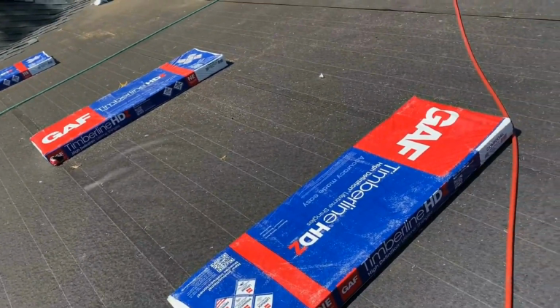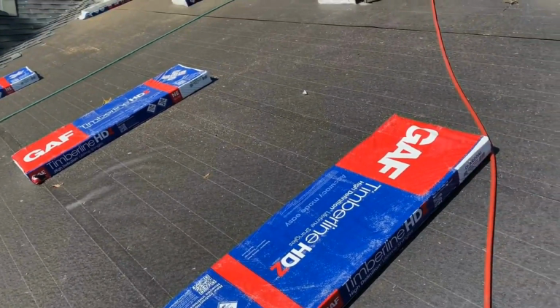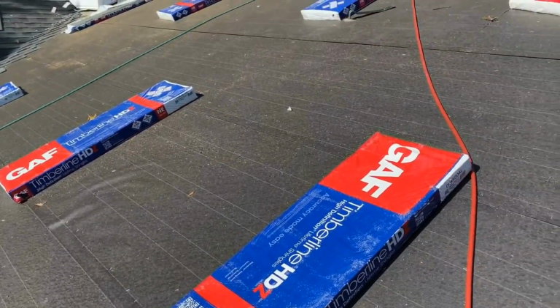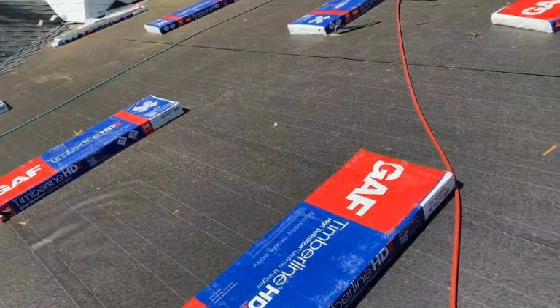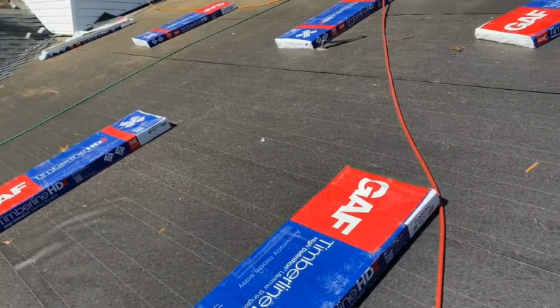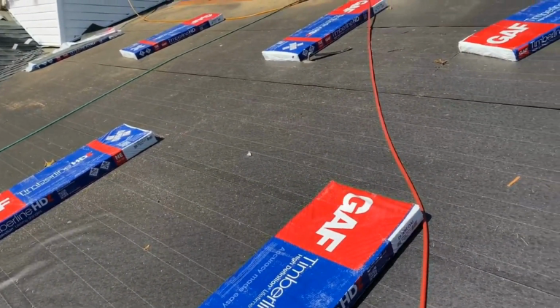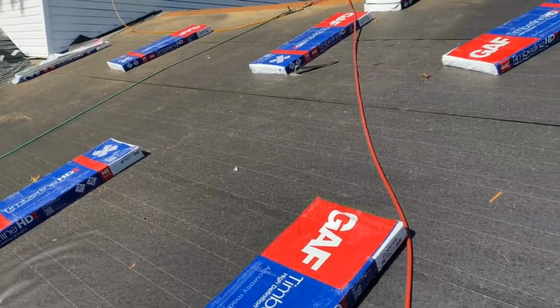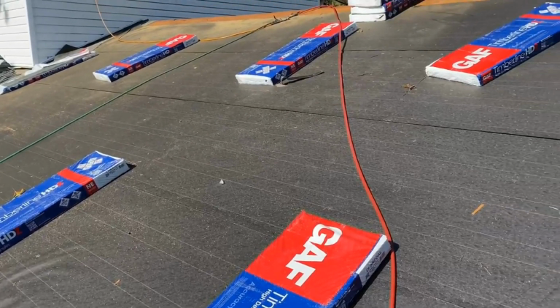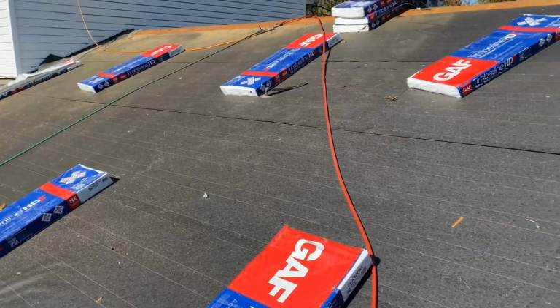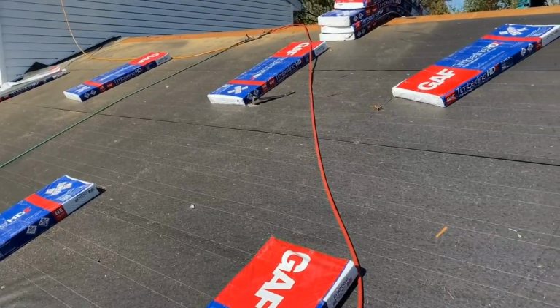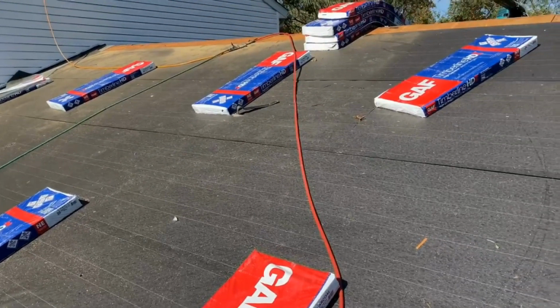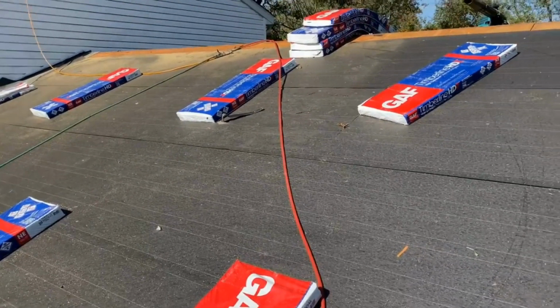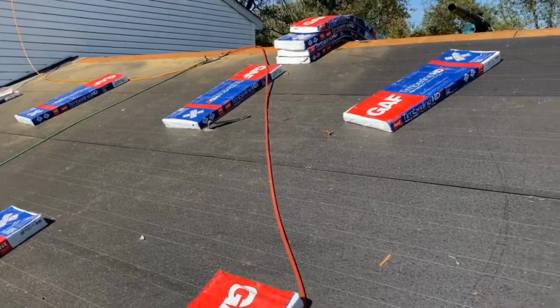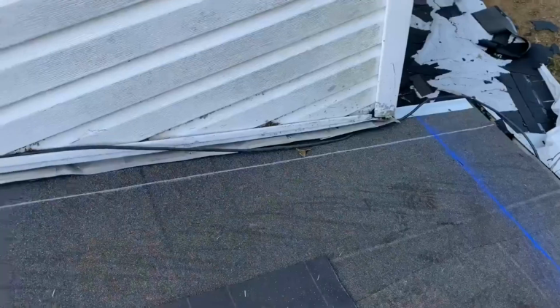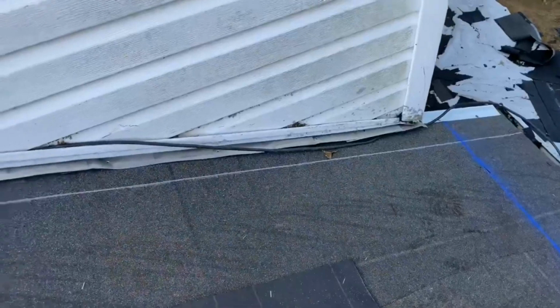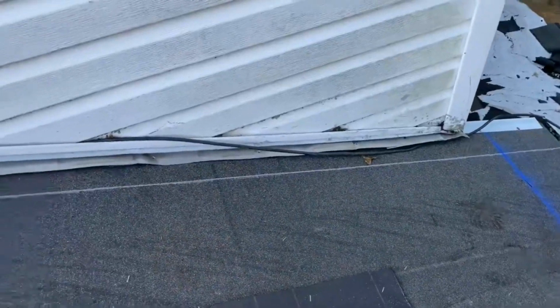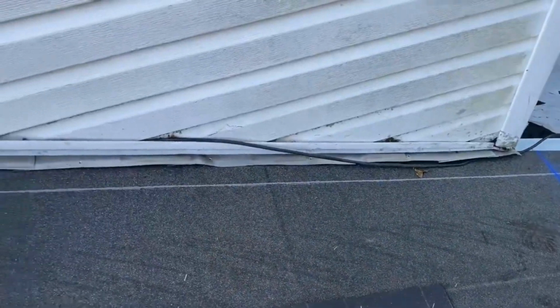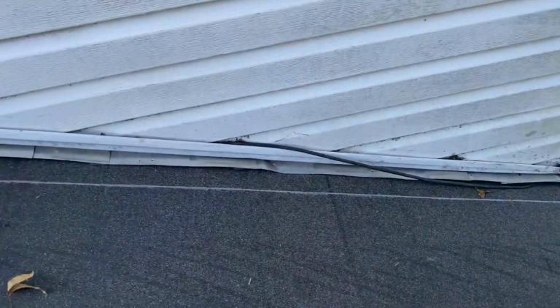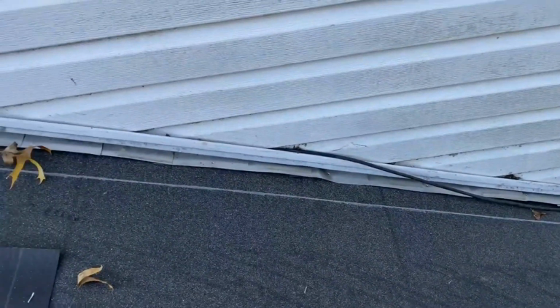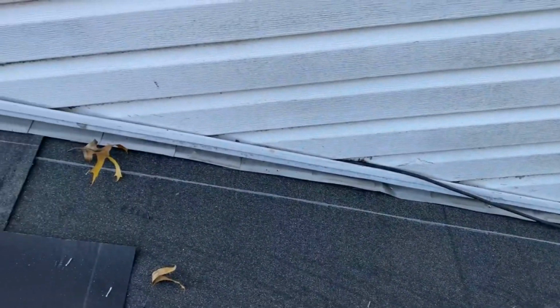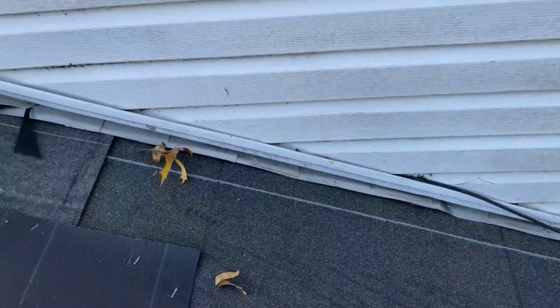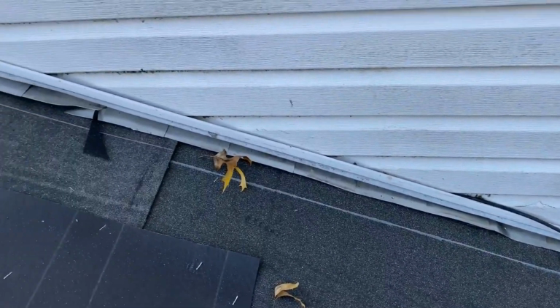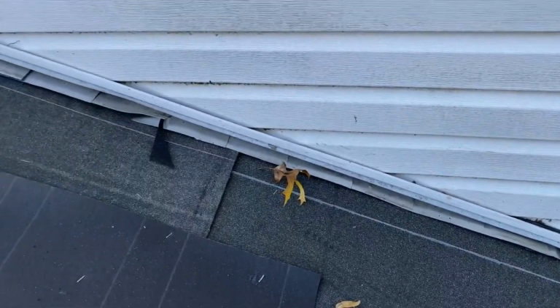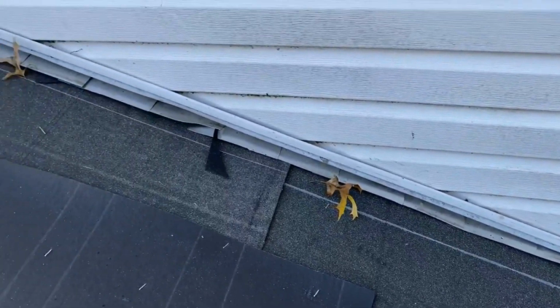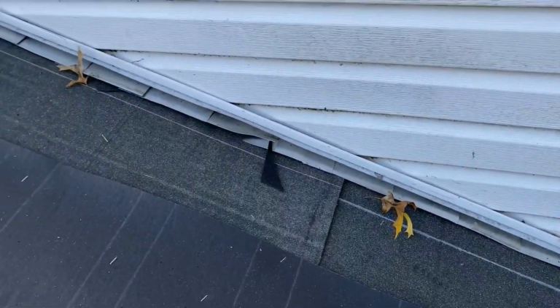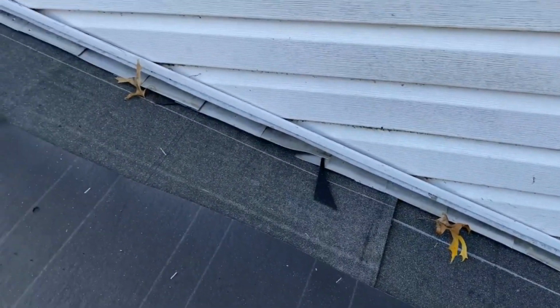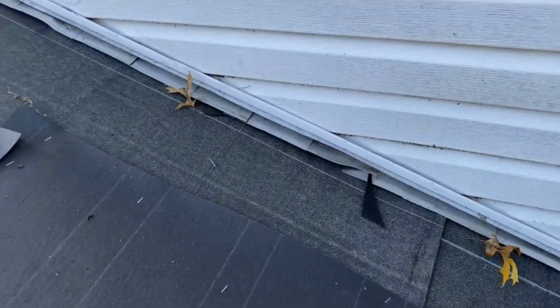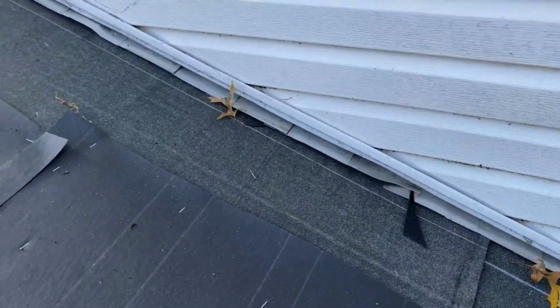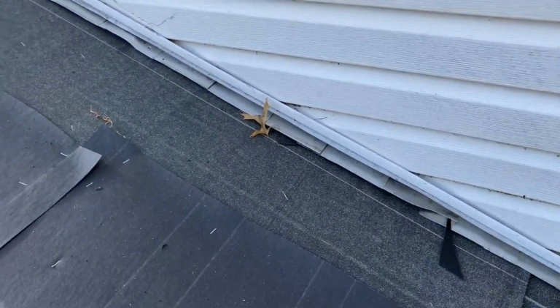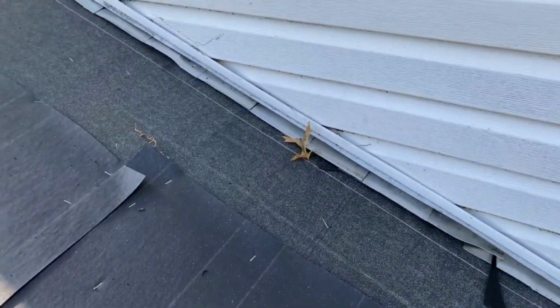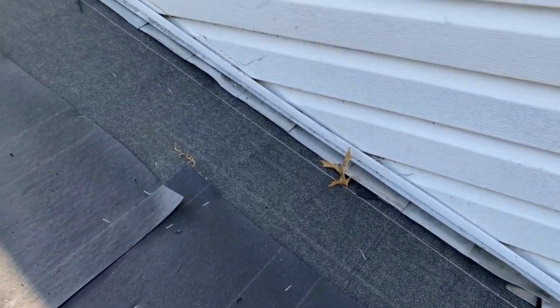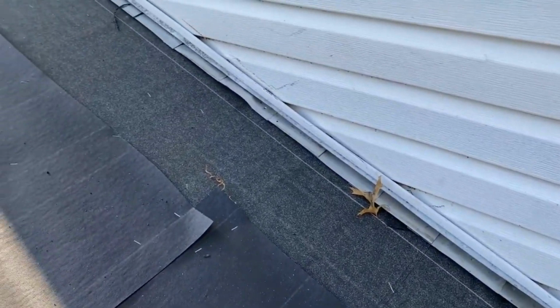Ice and water shield will be installed in areas that are more prone to ice damming and leaking, such as in the eaves of your roof and, as you can see here, along adjoining walls.